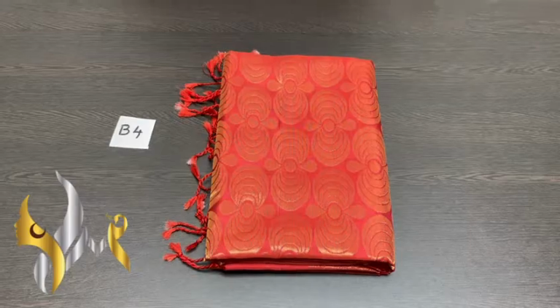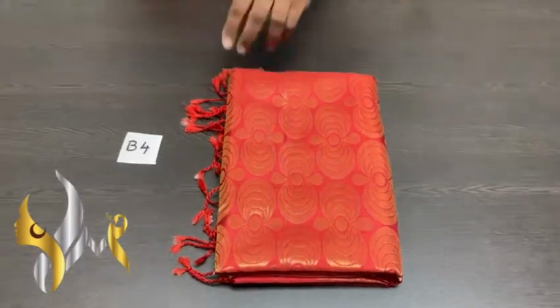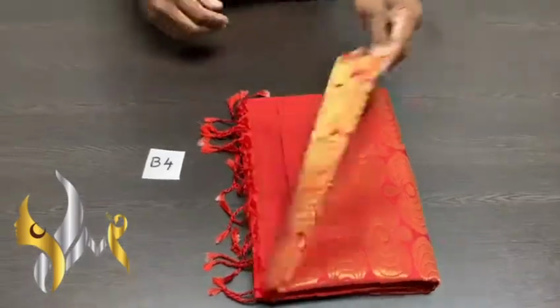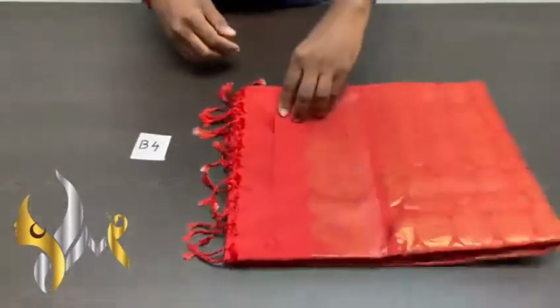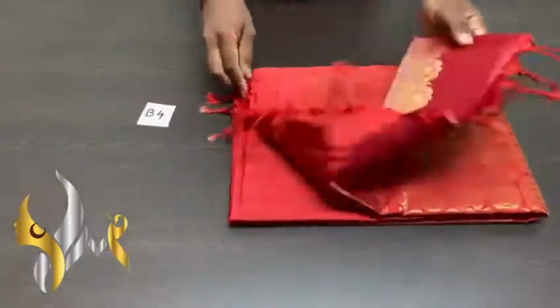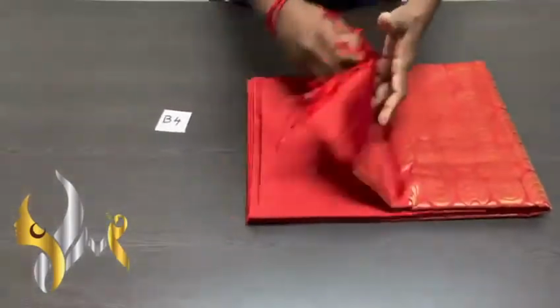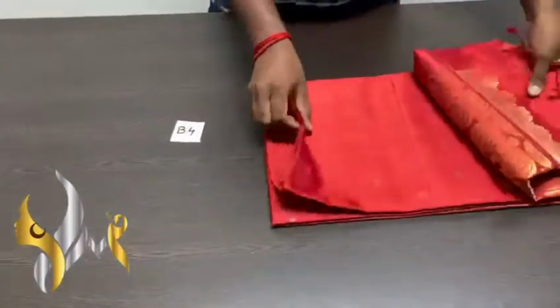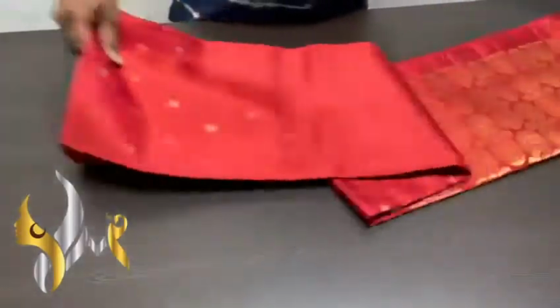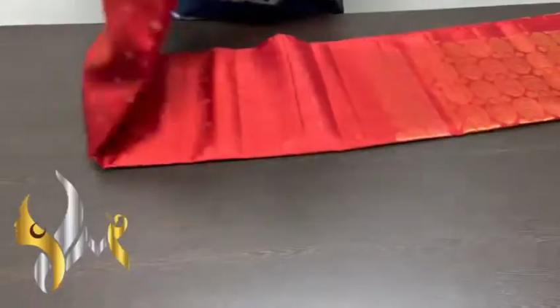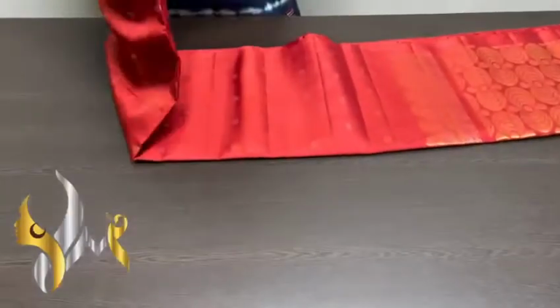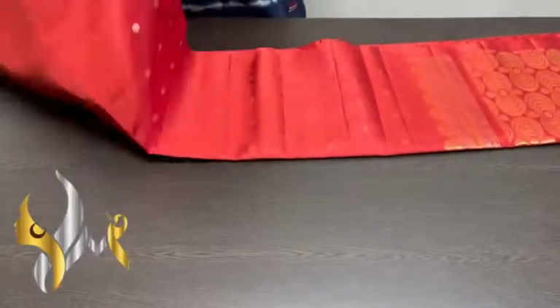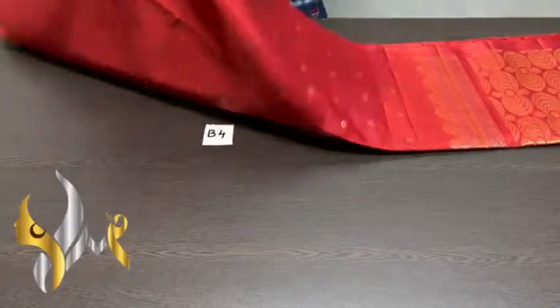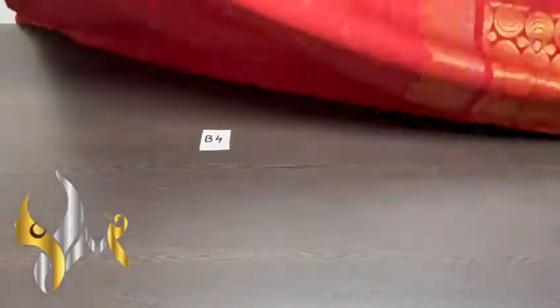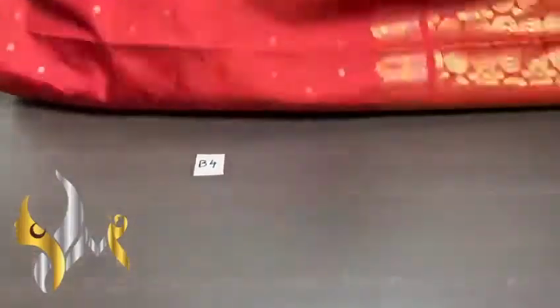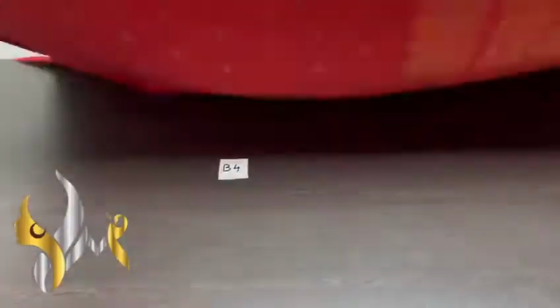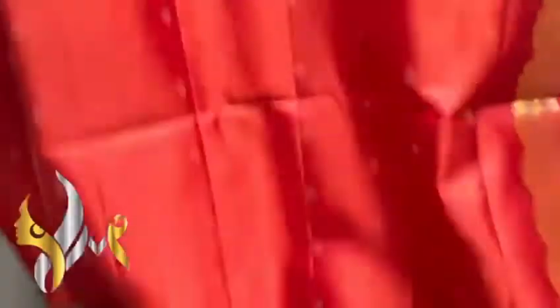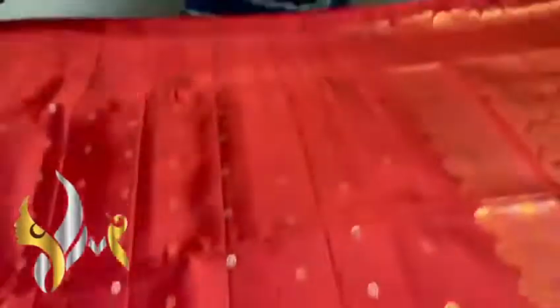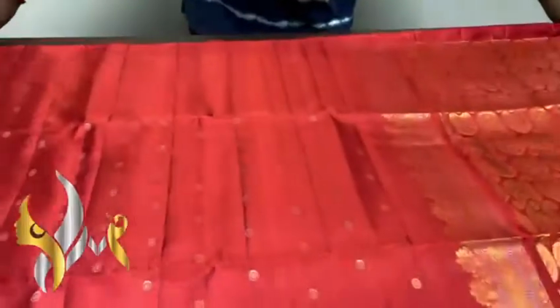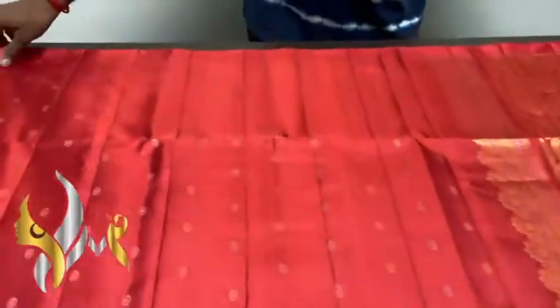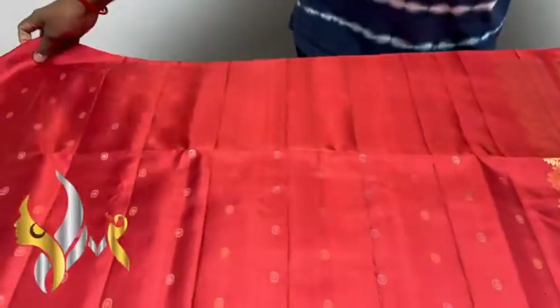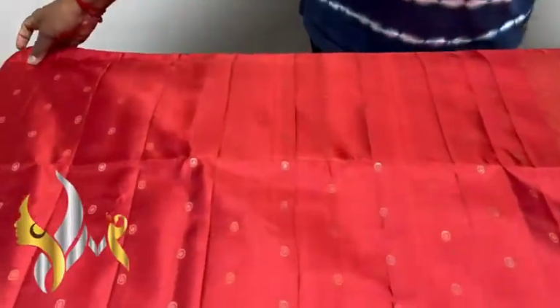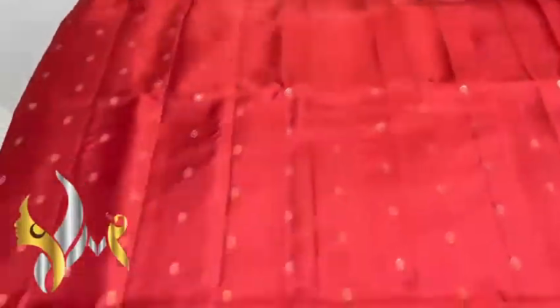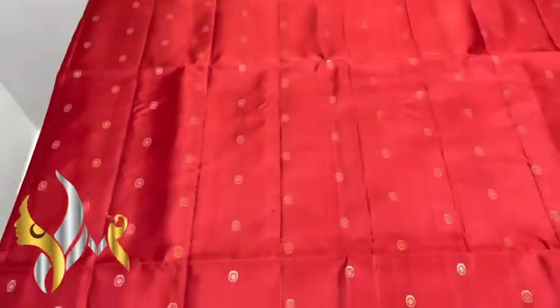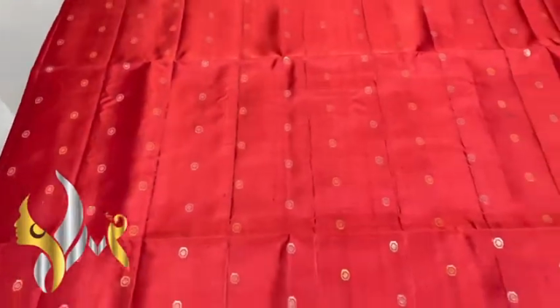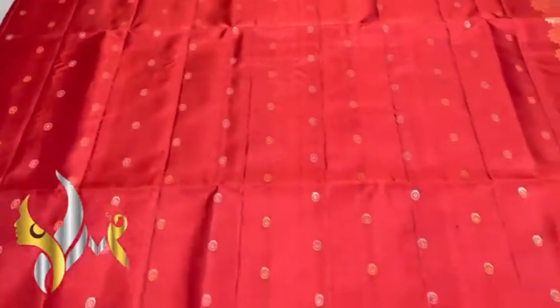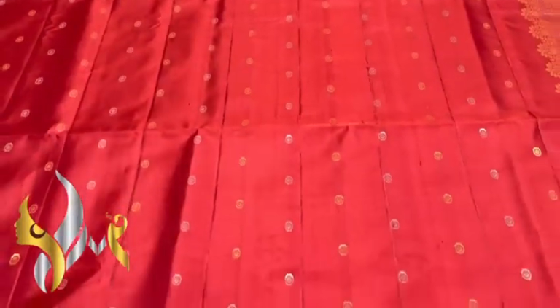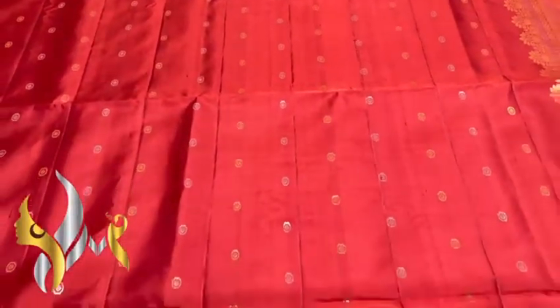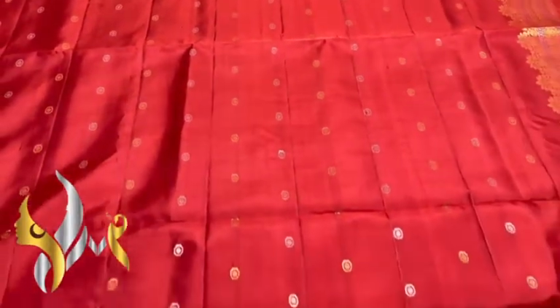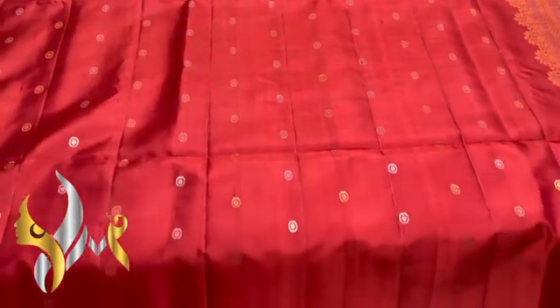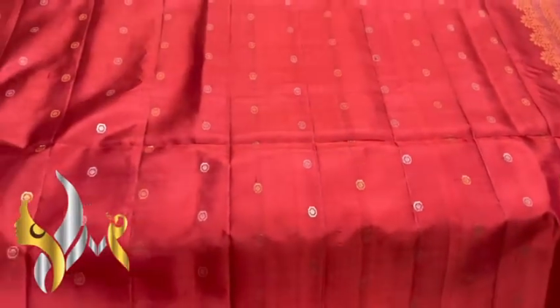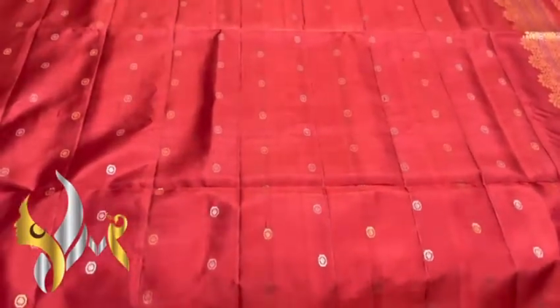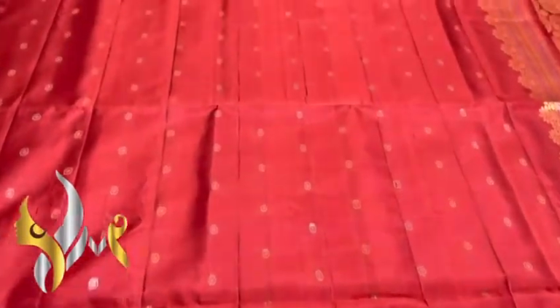Pure Kanjivaram silk saree, double varpu. A very beautiful collection — single colored saree. The pallu, close piece, and saree are all in the same color, a very beautiful maroonish red. Excellent dark shade color.